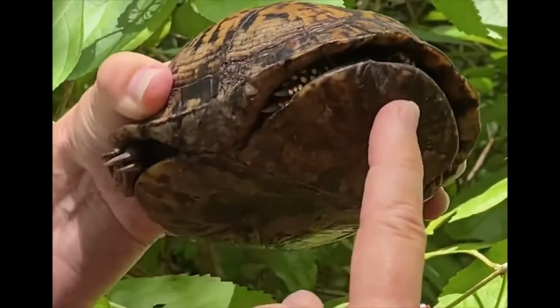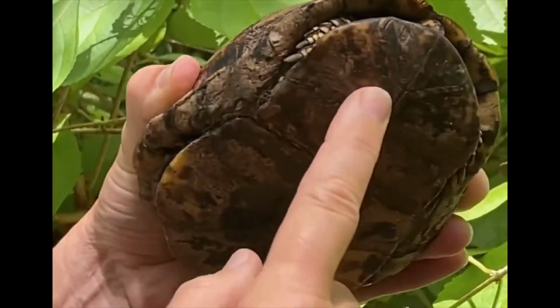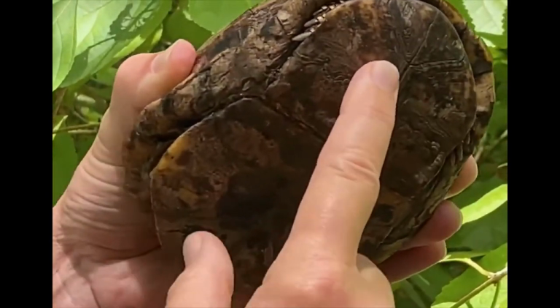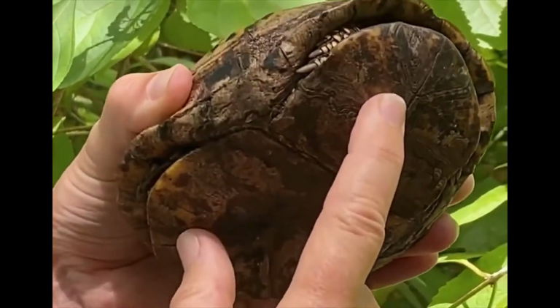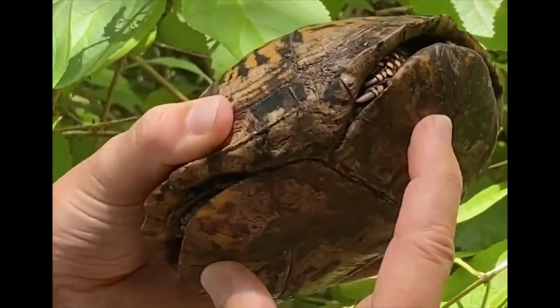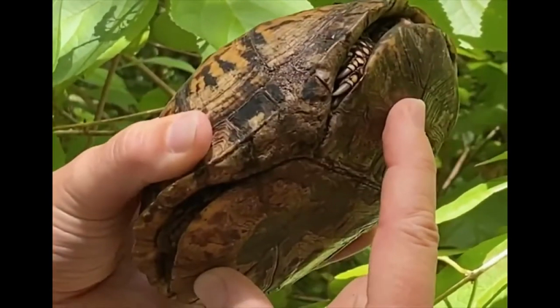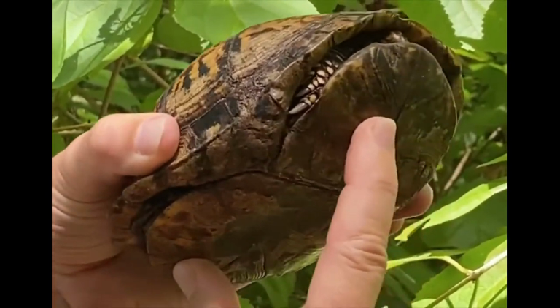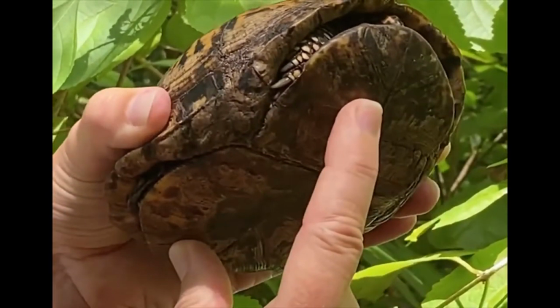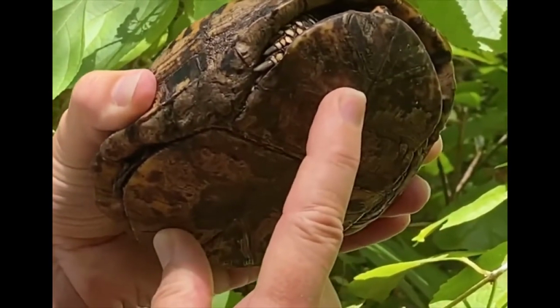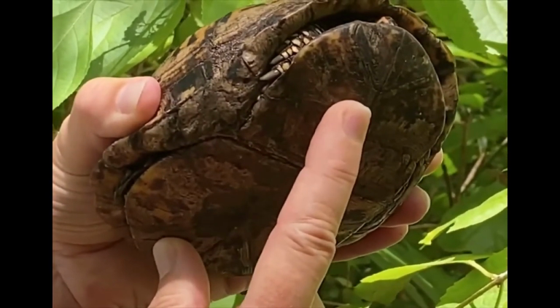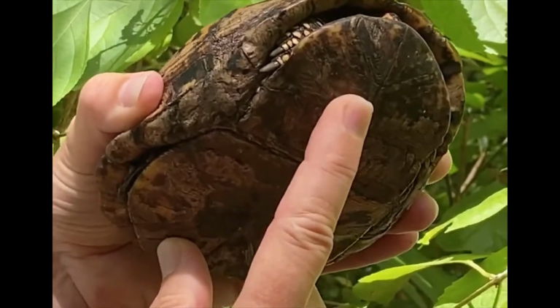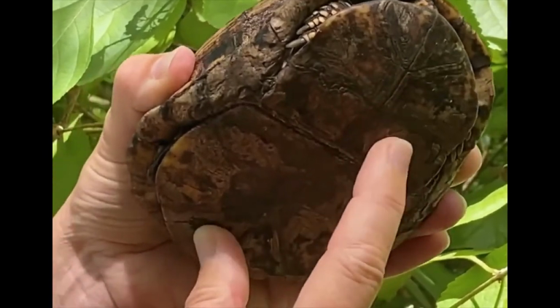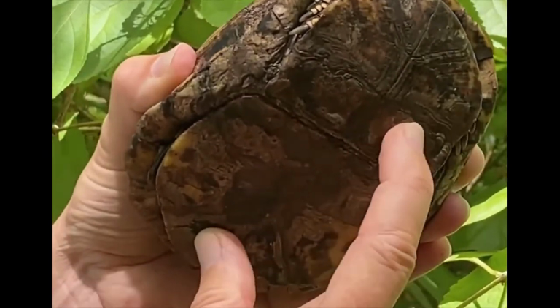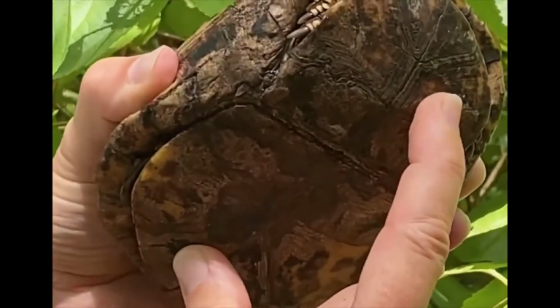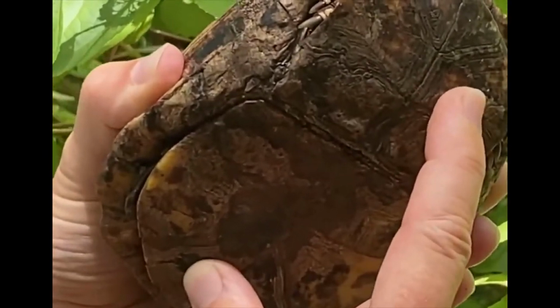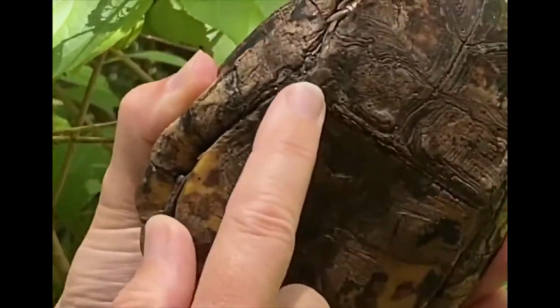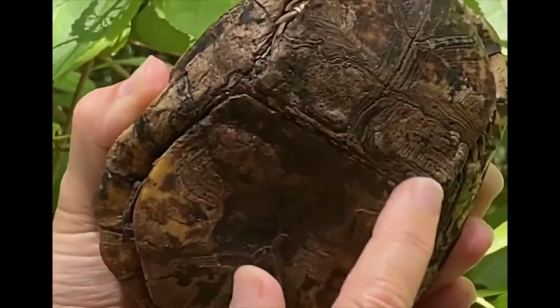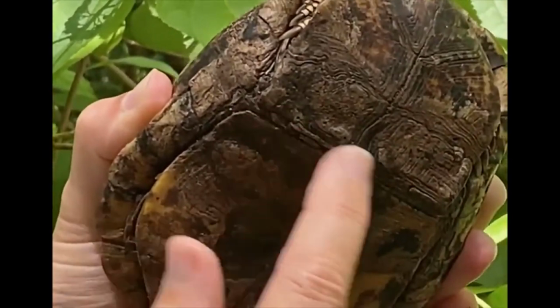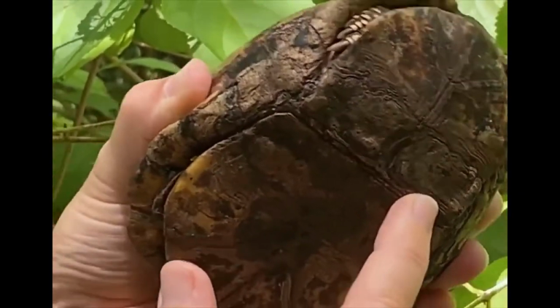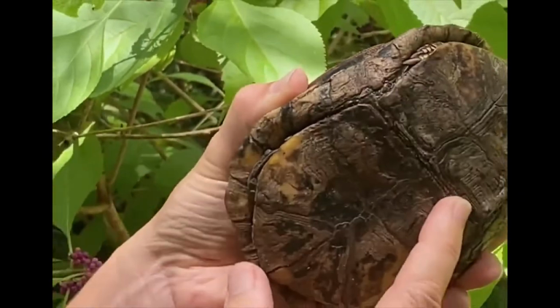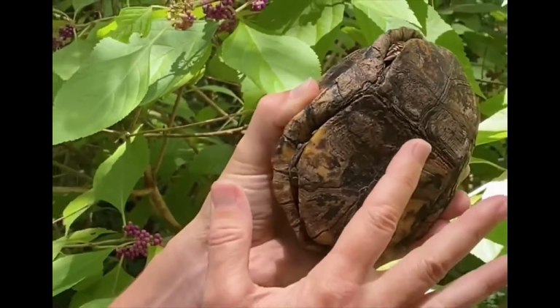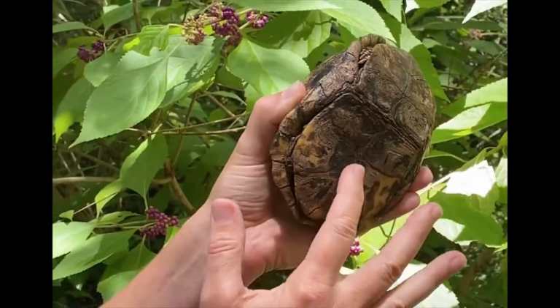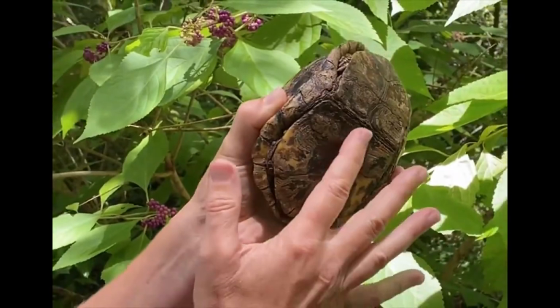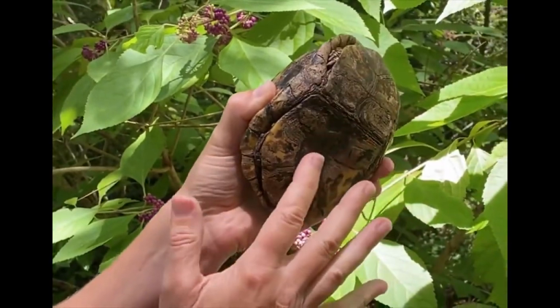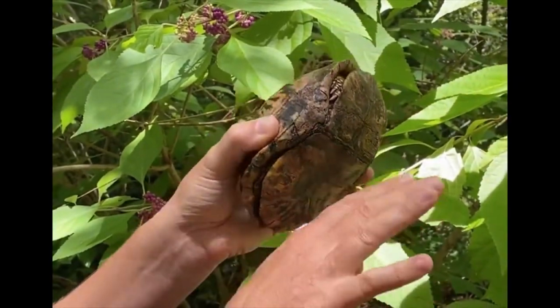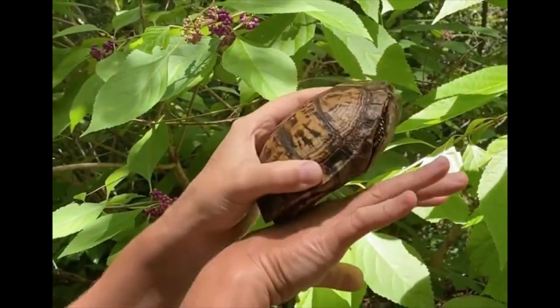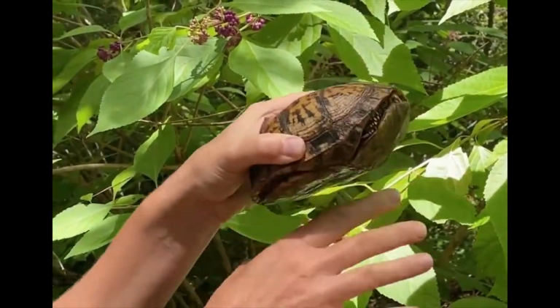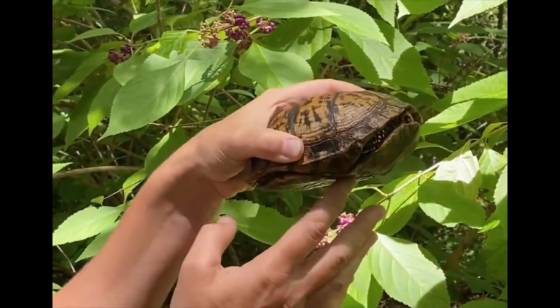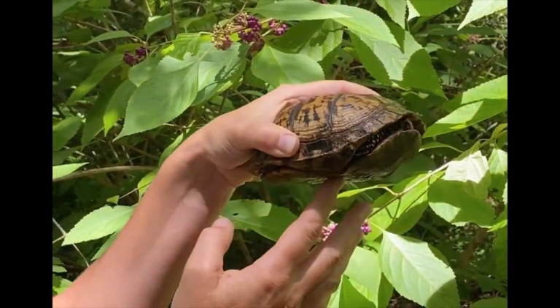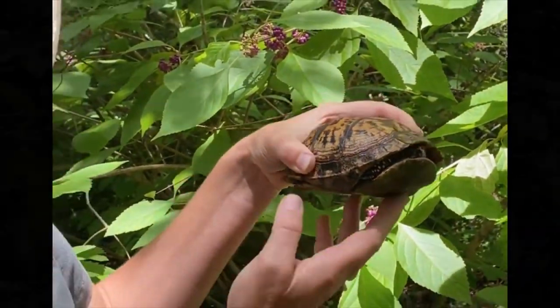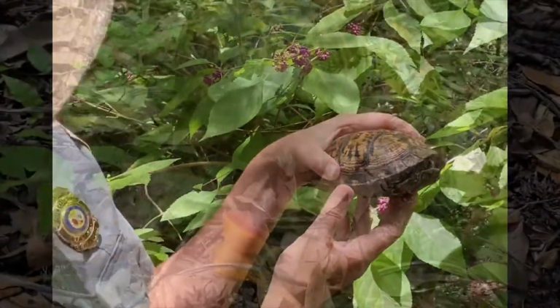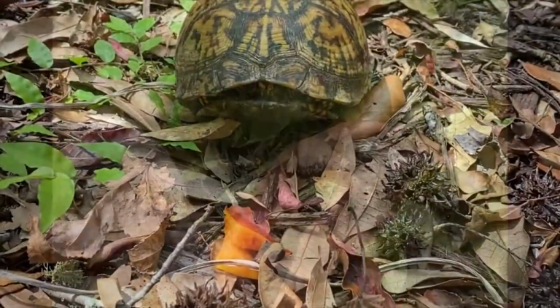They close up tight like a box, and that helps protect them against predators like foxes, raccoons, bears, and coyotes. They have this nice hinge right here. The males also have a slight concave on their plastron right here, which helps them to mate with the female. So that's a box turtle.